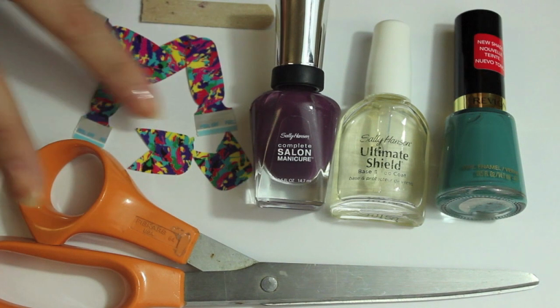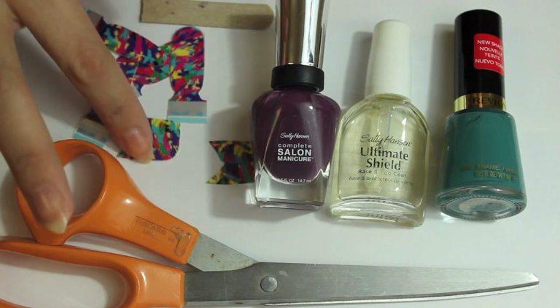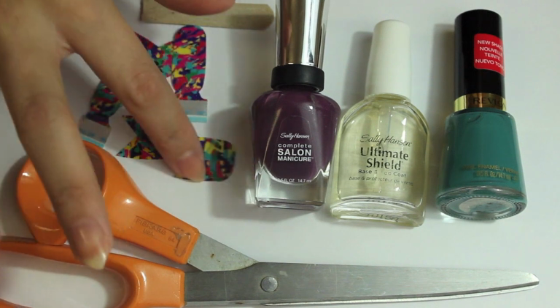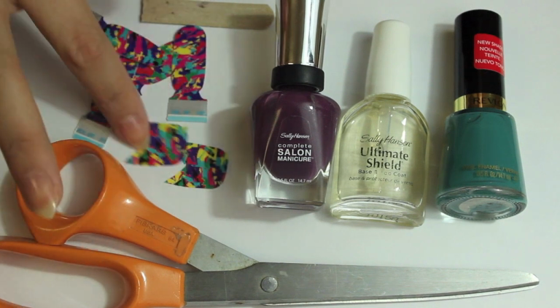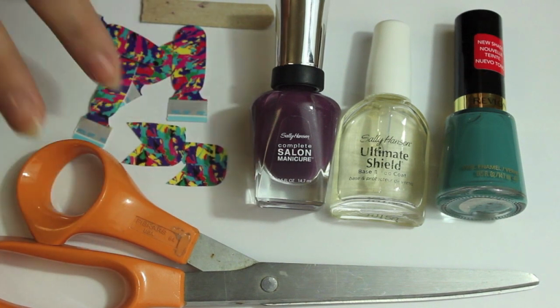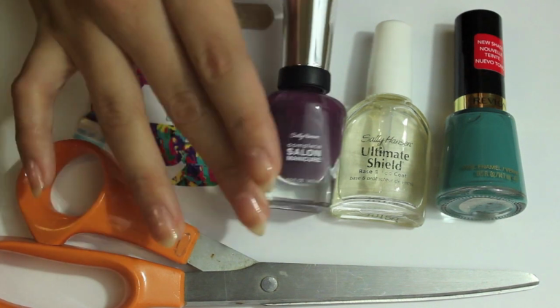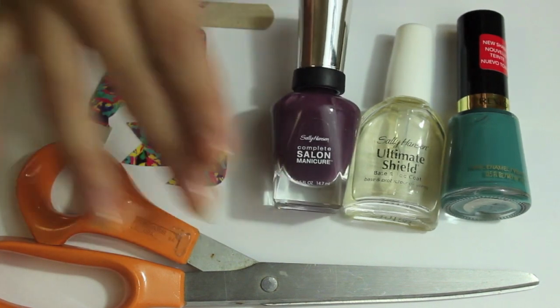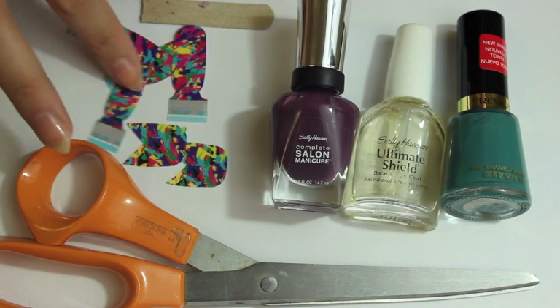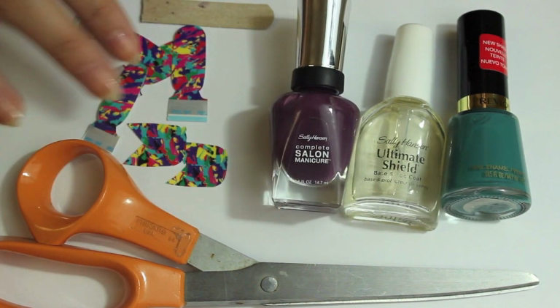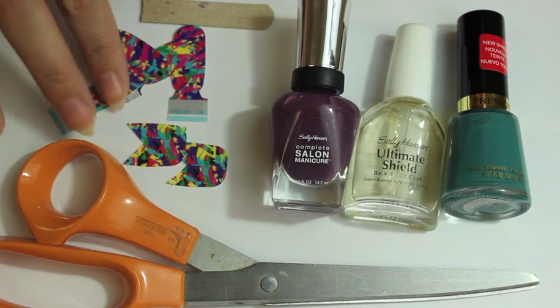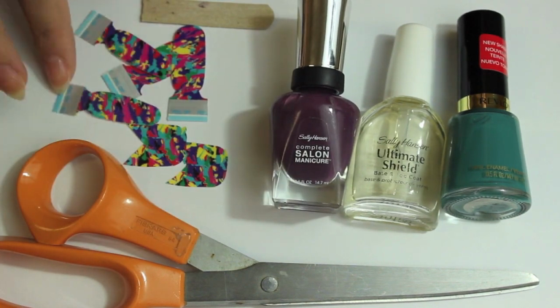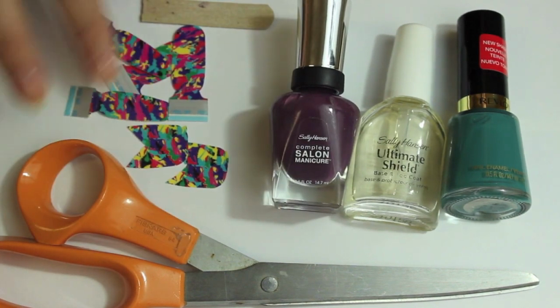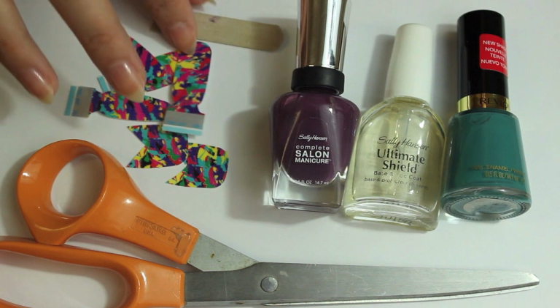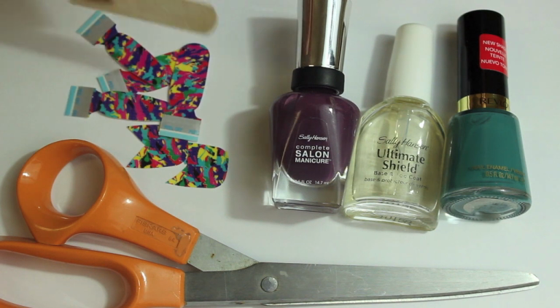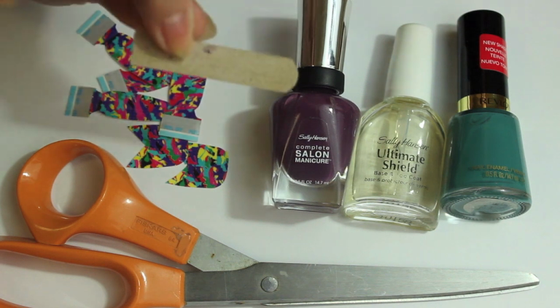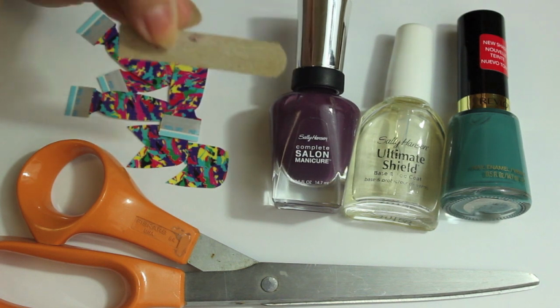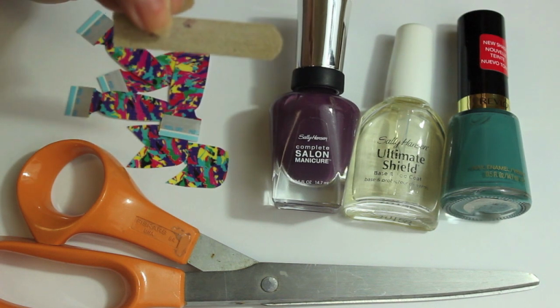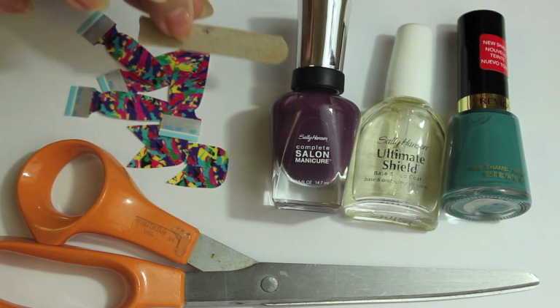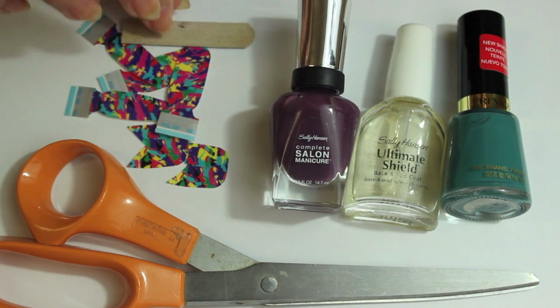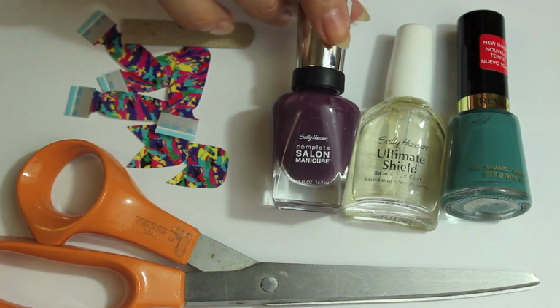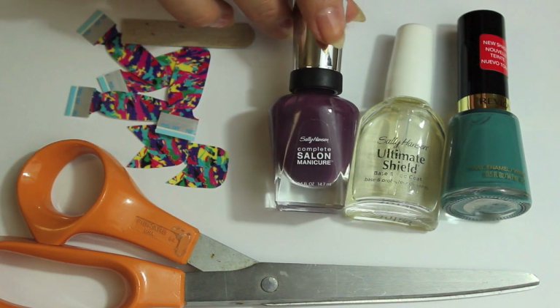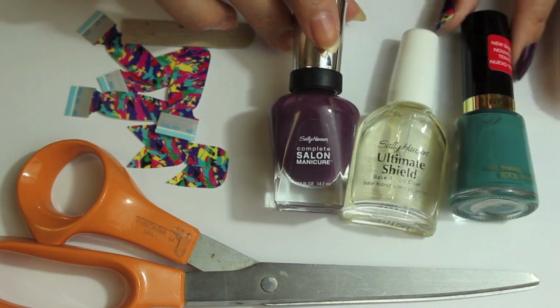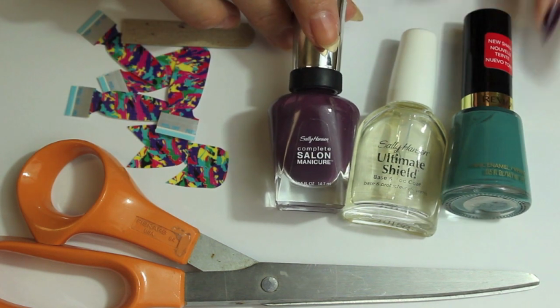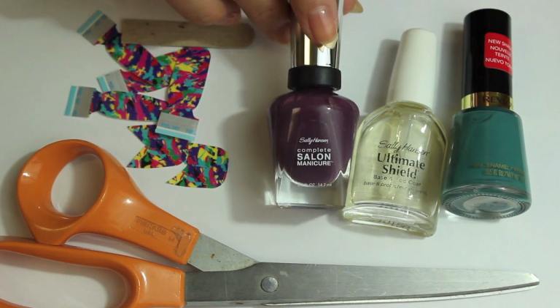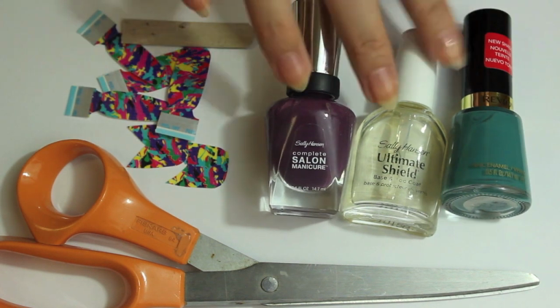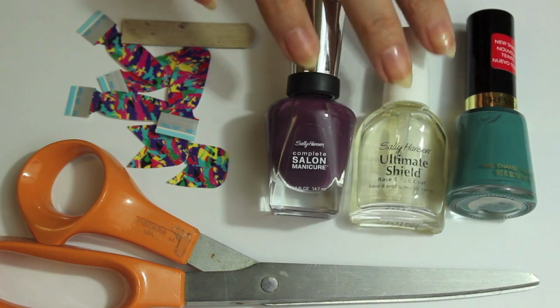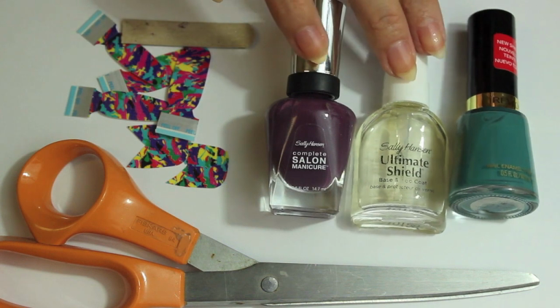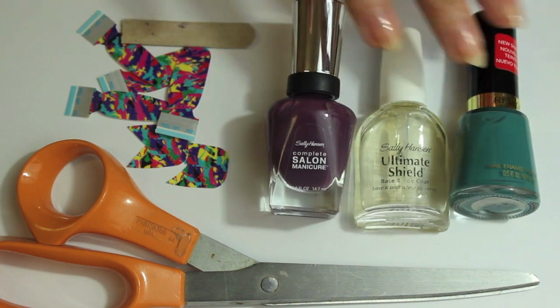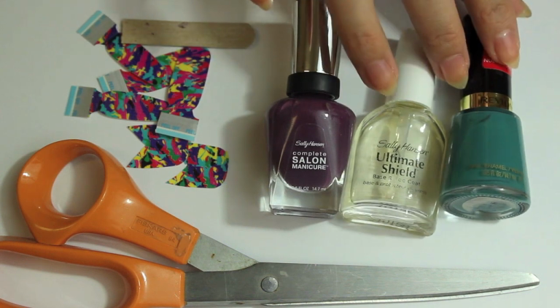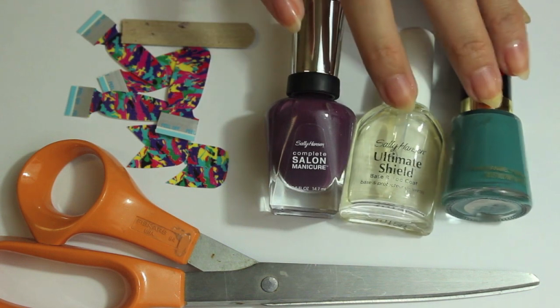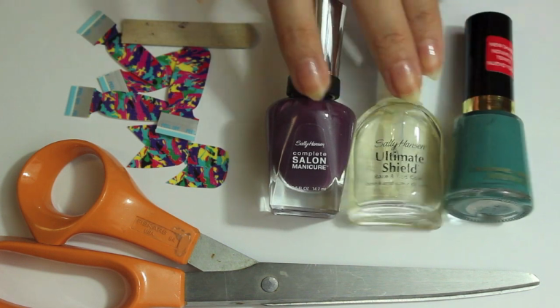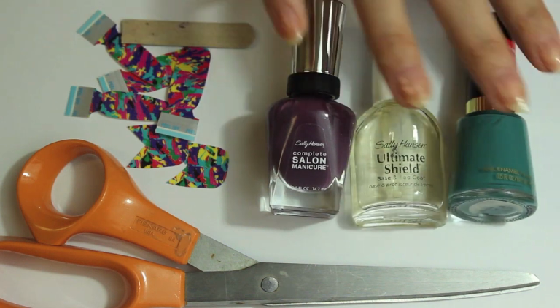So what you're gonna need is just a pair of scissors, your extra stickers that you had — I probably had about five or six left from the last pack — a nail file, and any colors that really match the stickers or just any colors that you prefer.